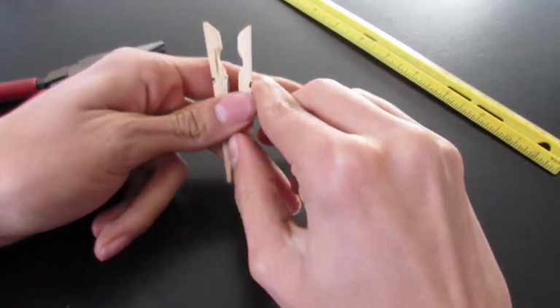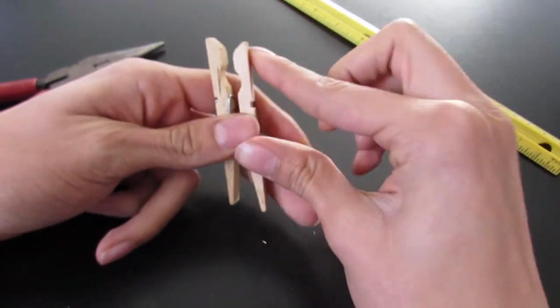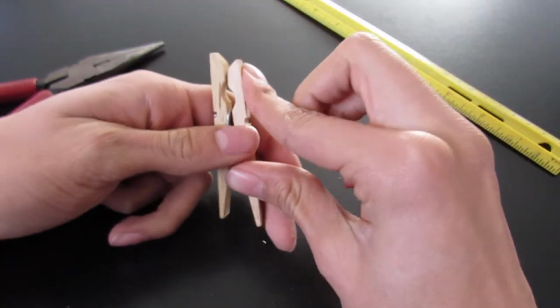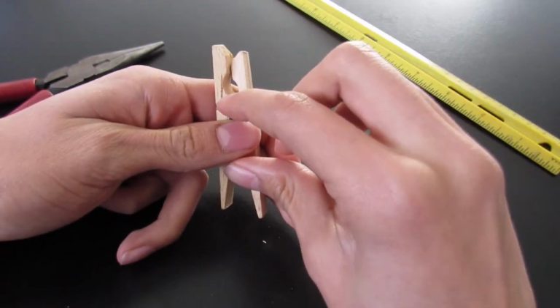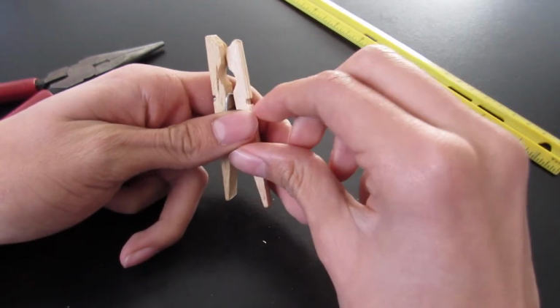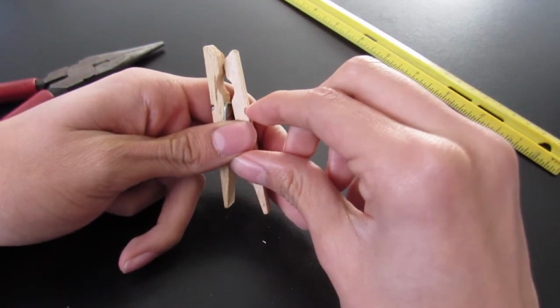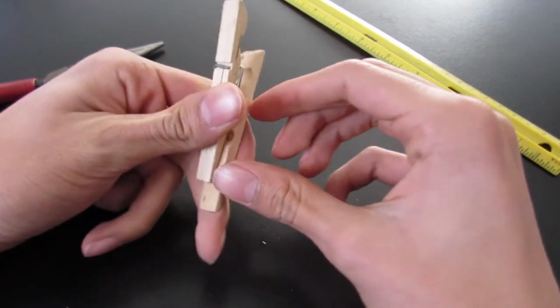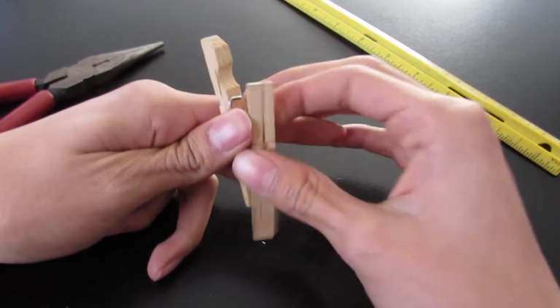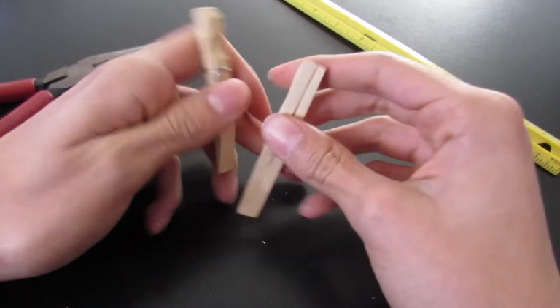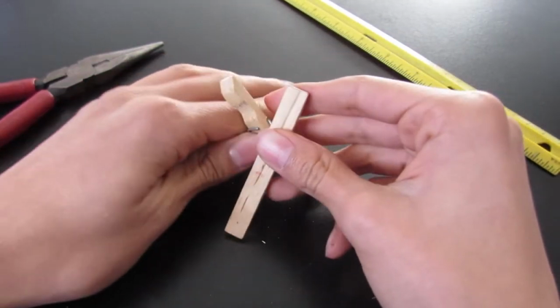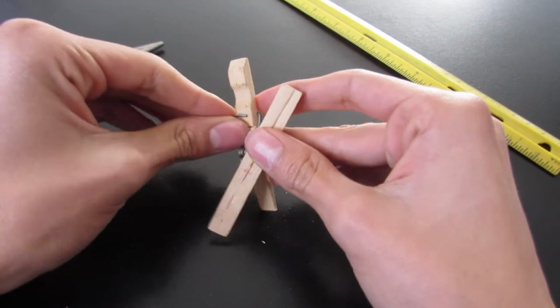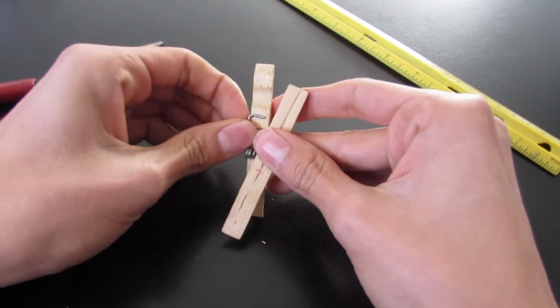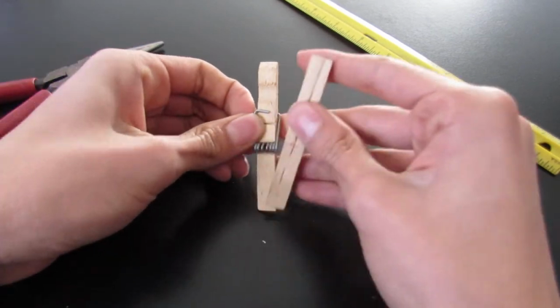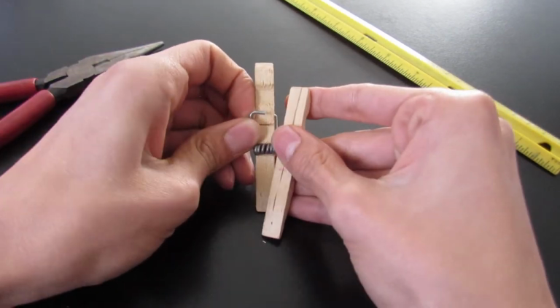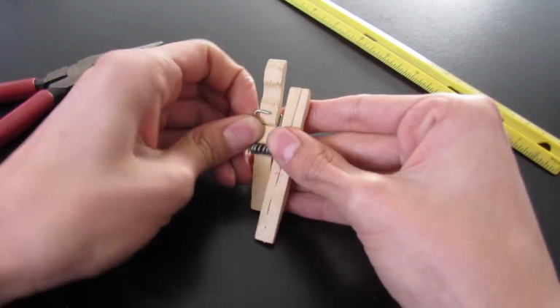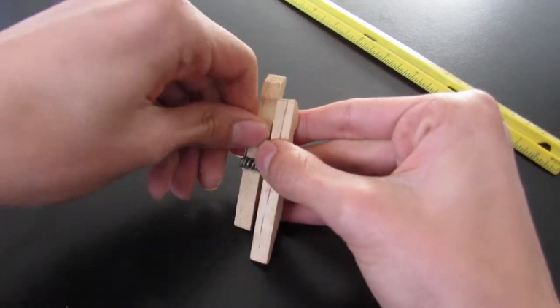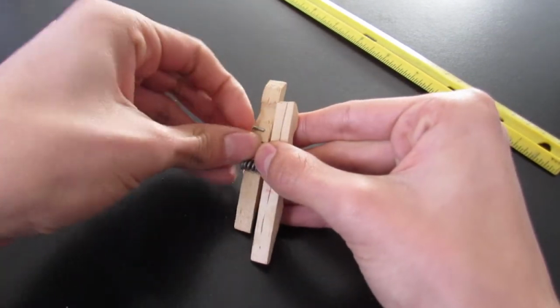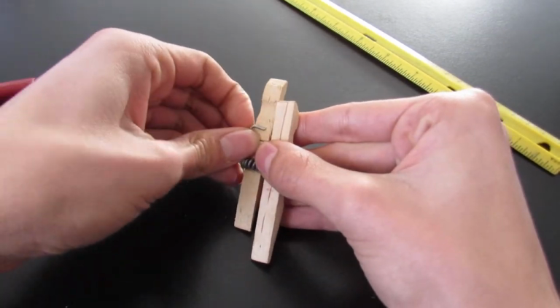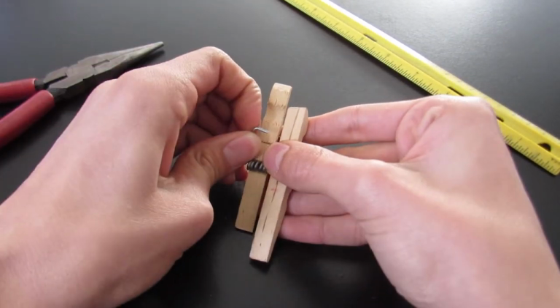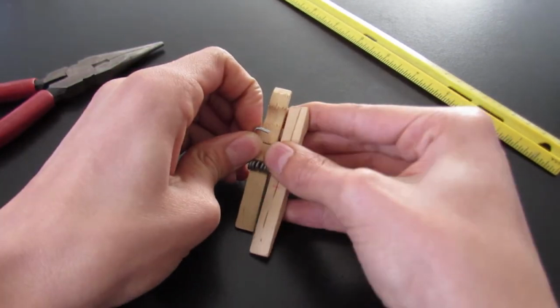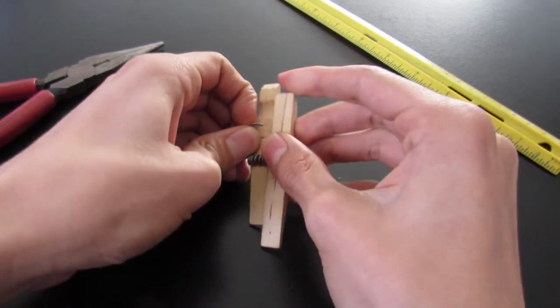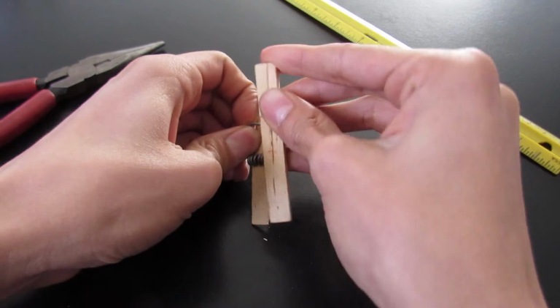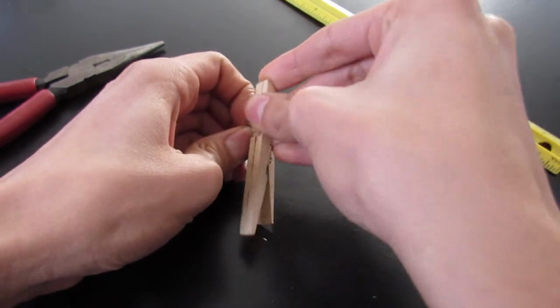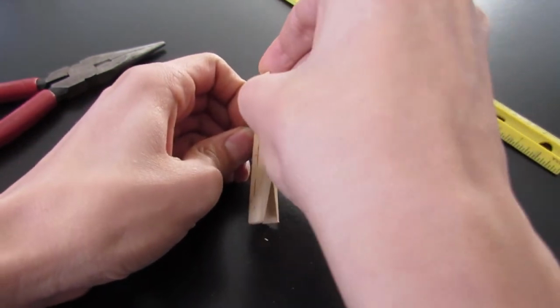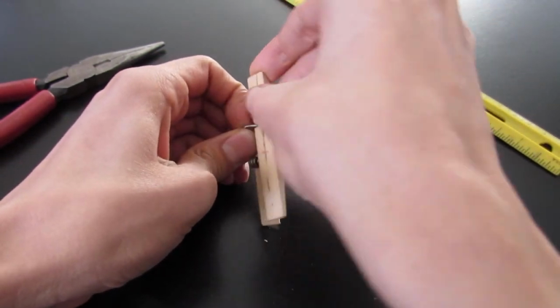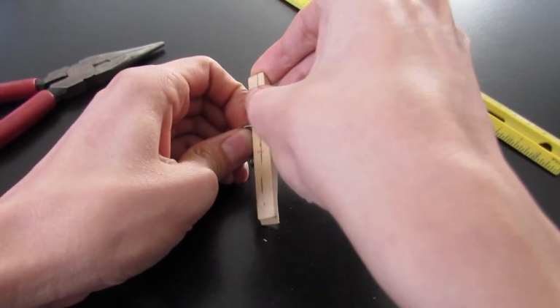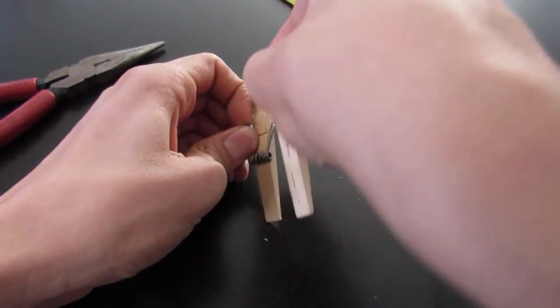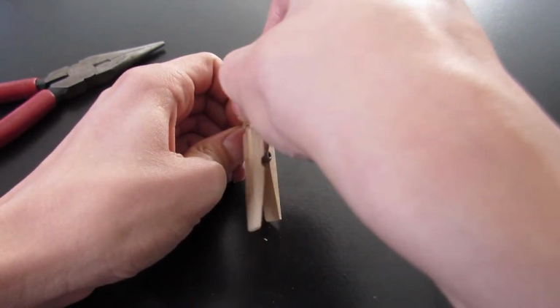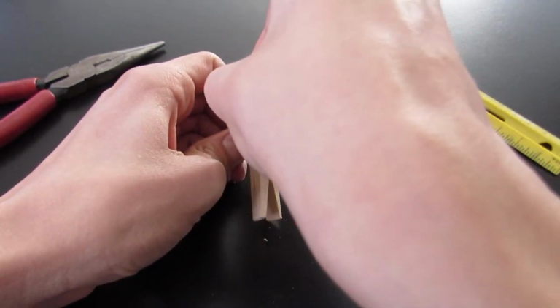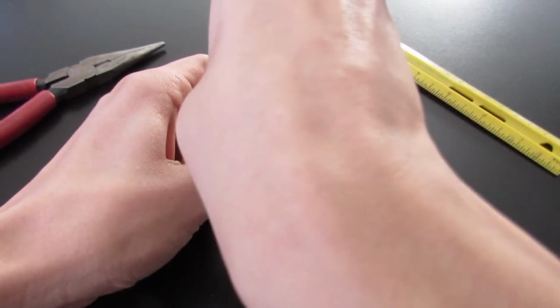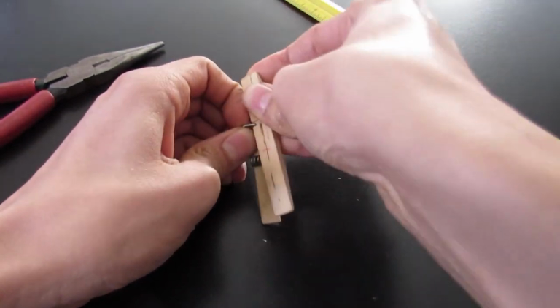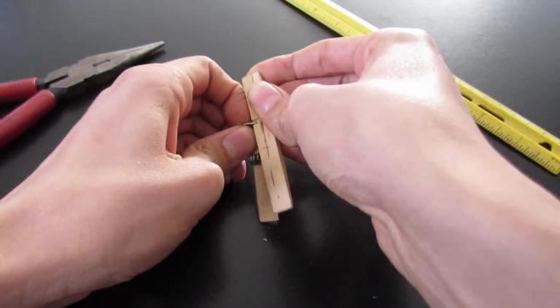So you put this back here. What you're gonna want to do is pull this little thing back — pull it back while you're pulling it, and kind of curve it in there.